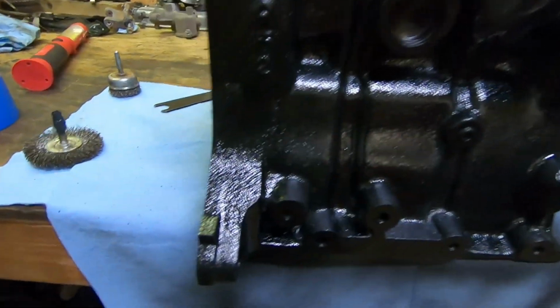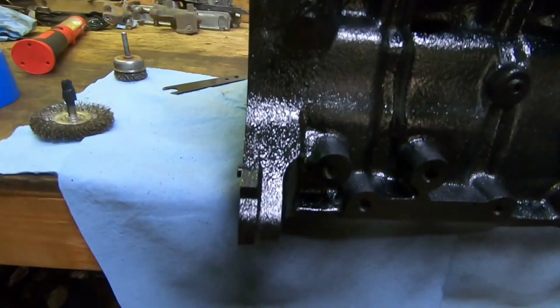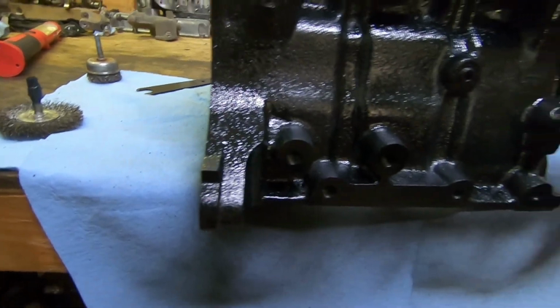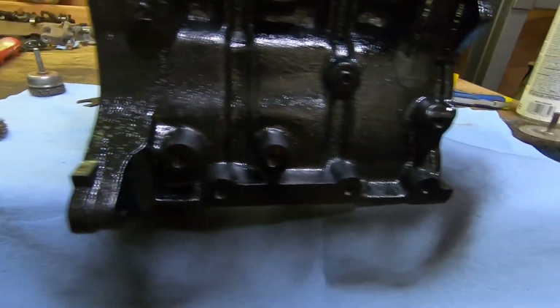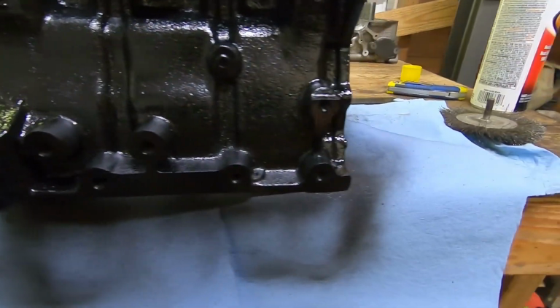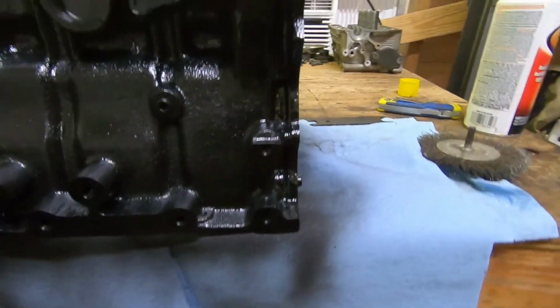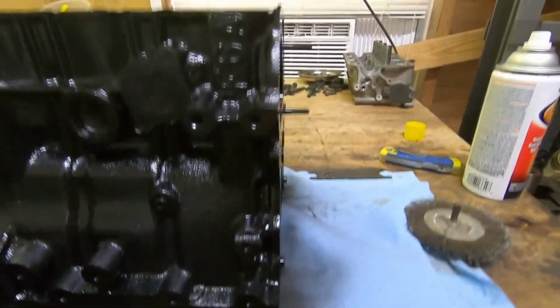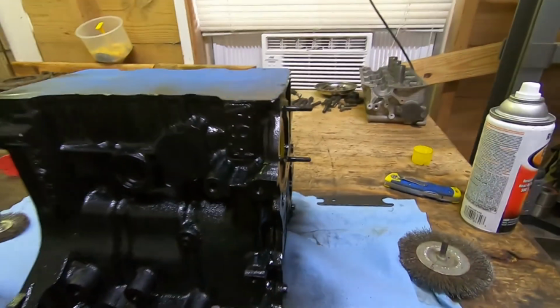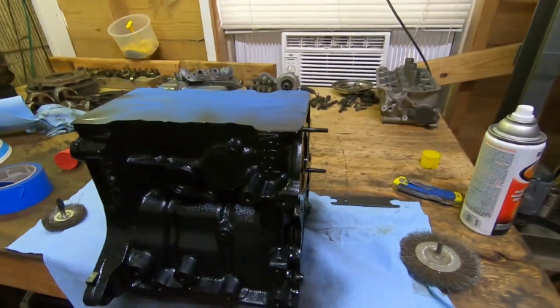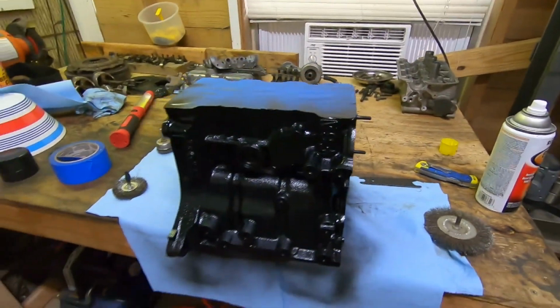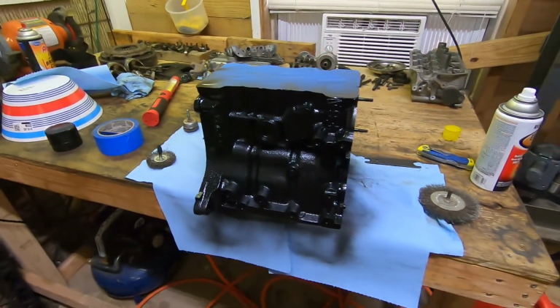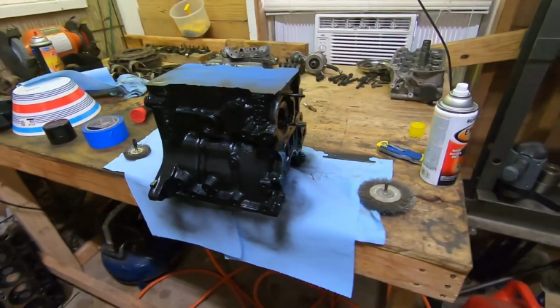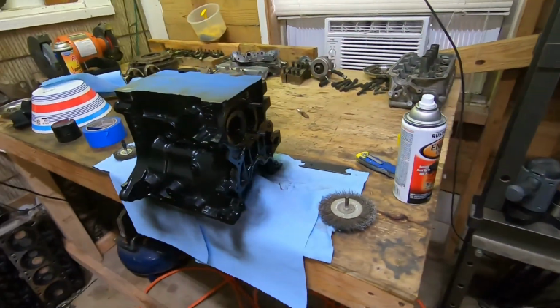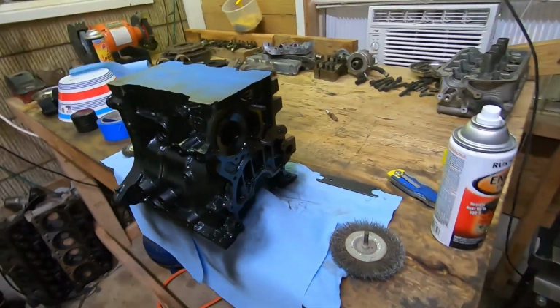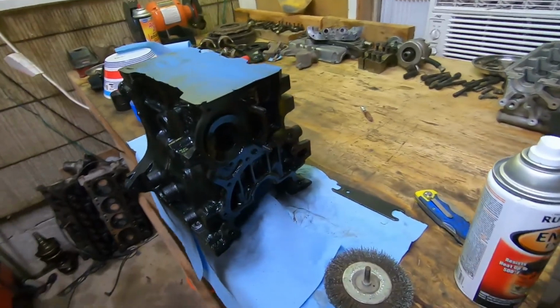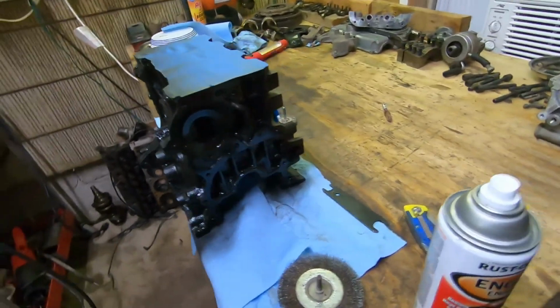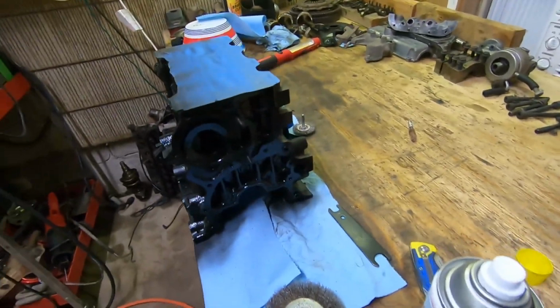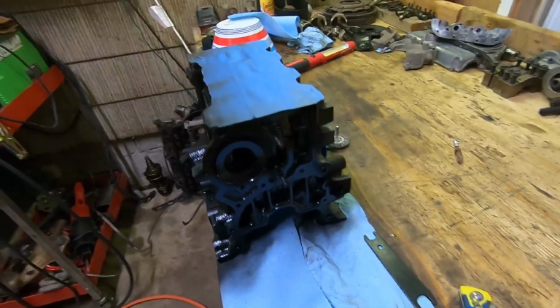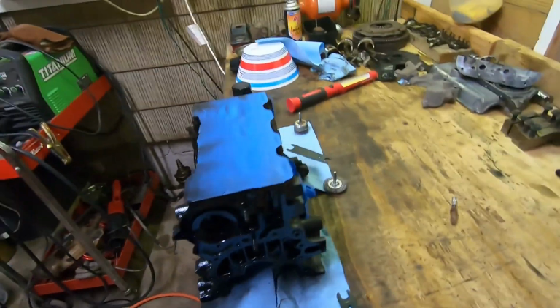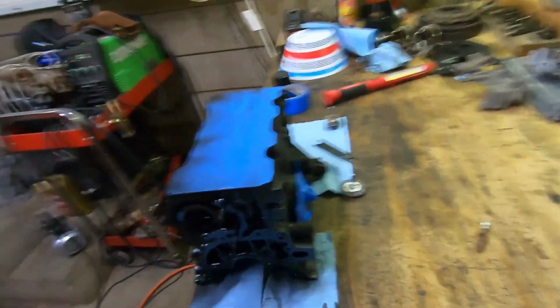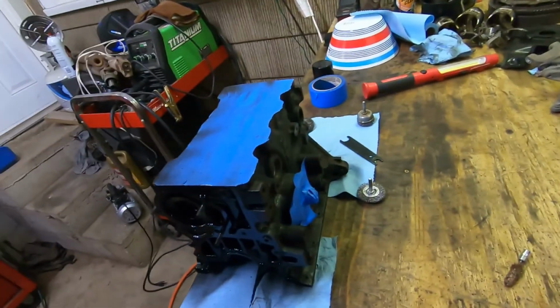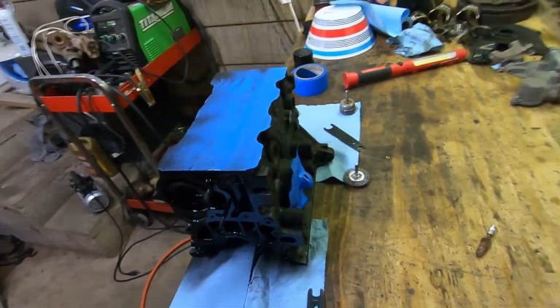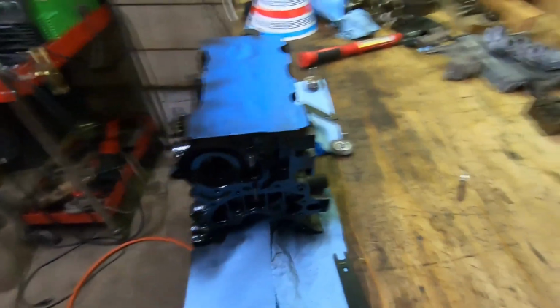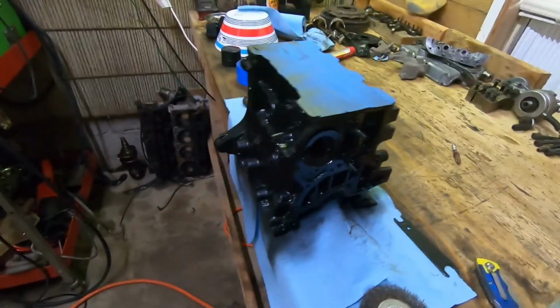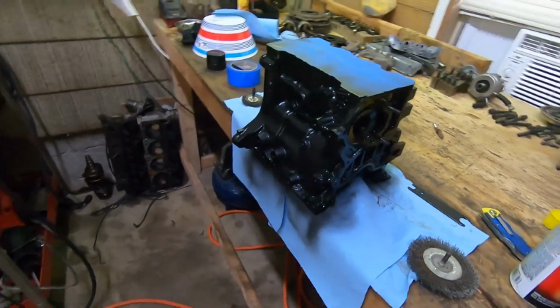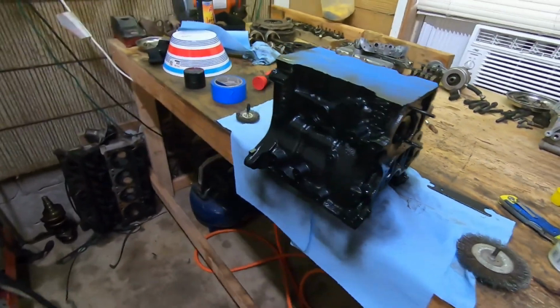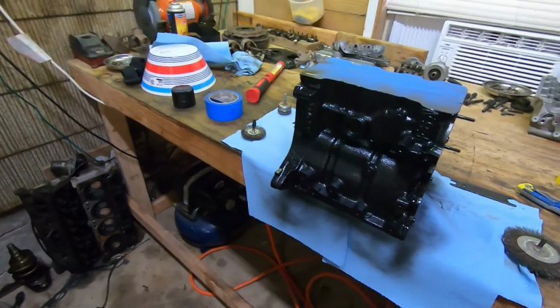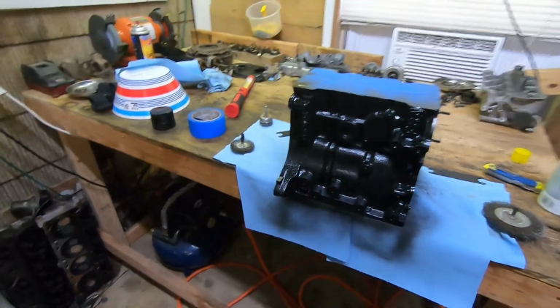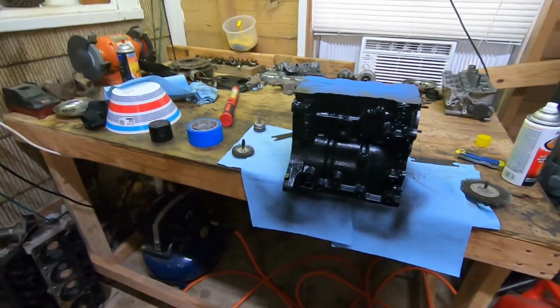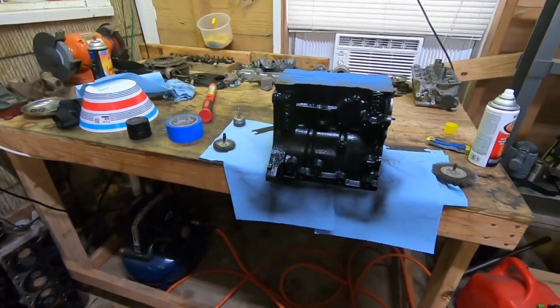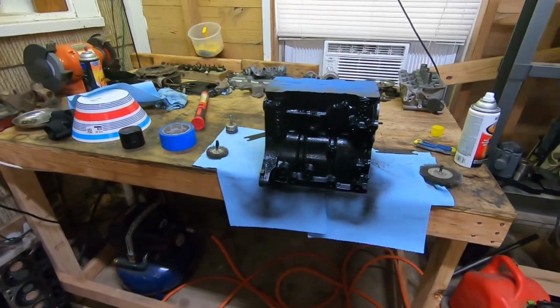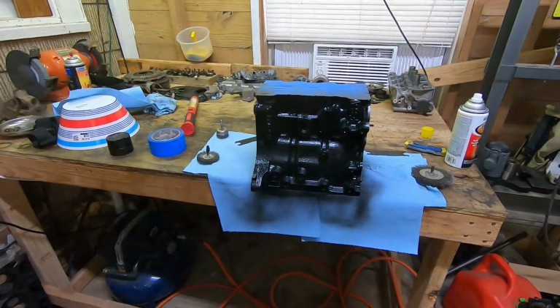Looks pretty good — there's the first coat; we're going to do one more coat on this thing. I haven't done the back side yet, but we'll see you after it's done.